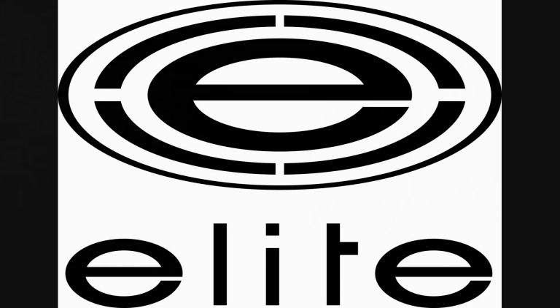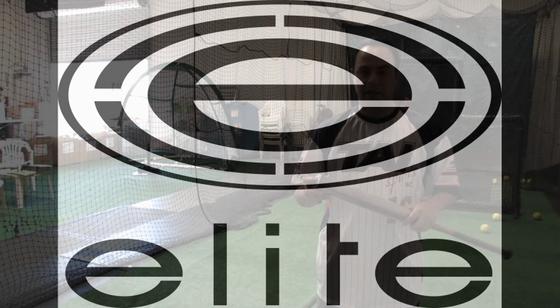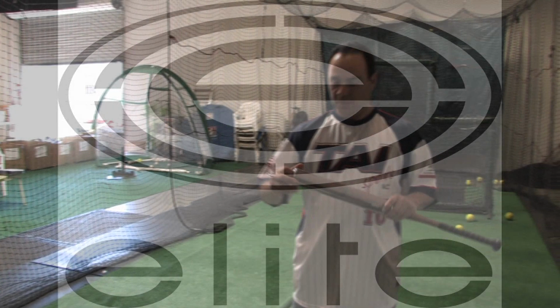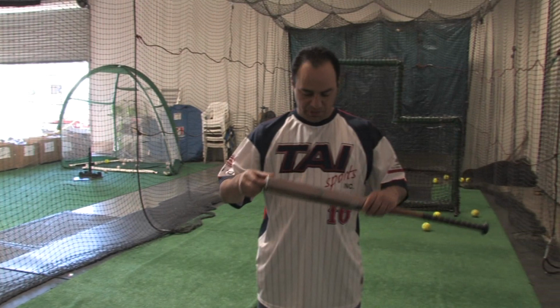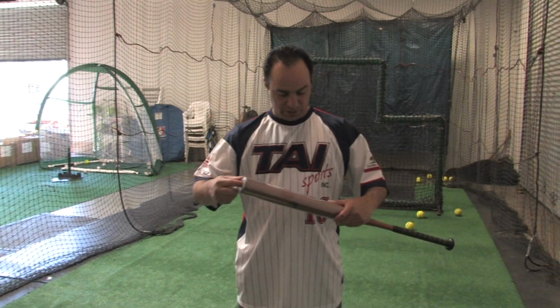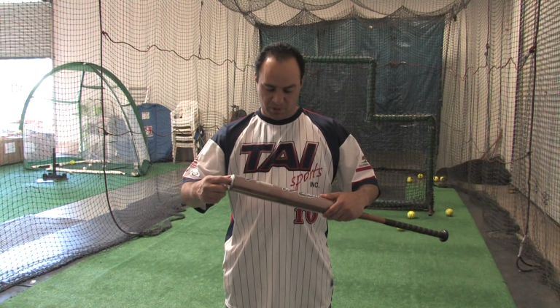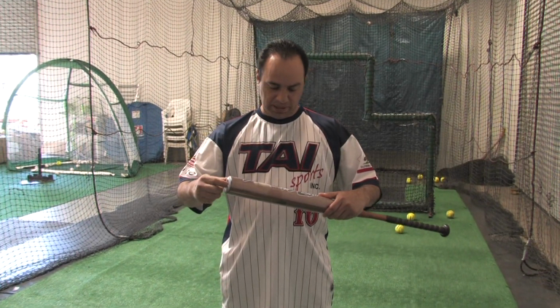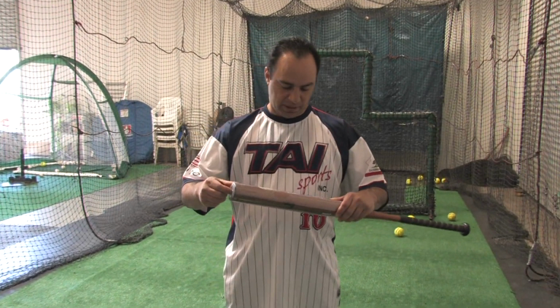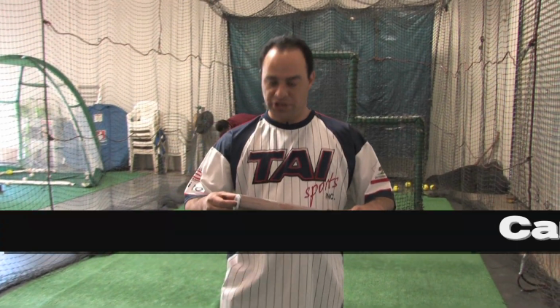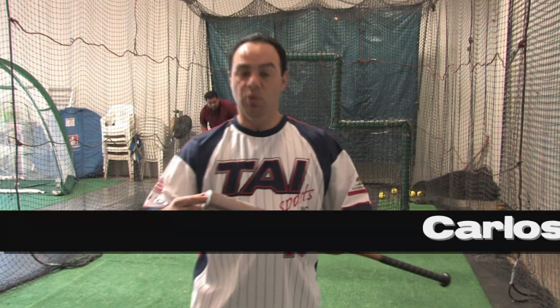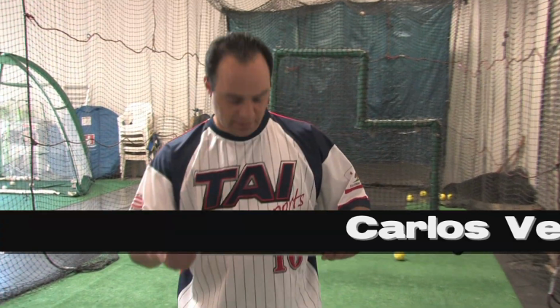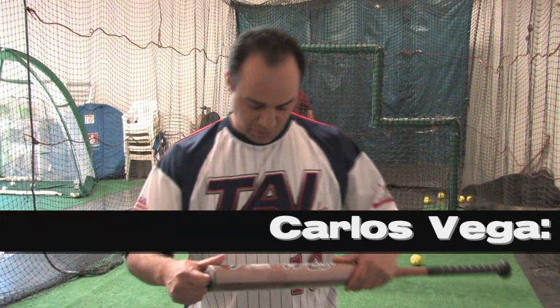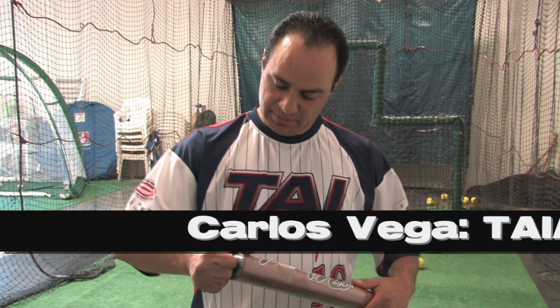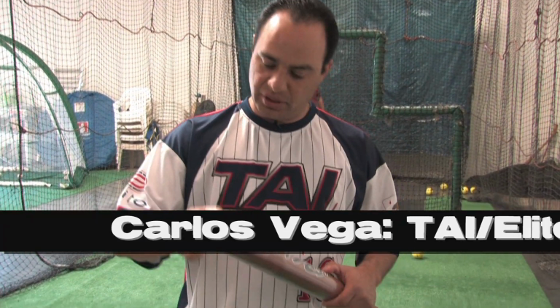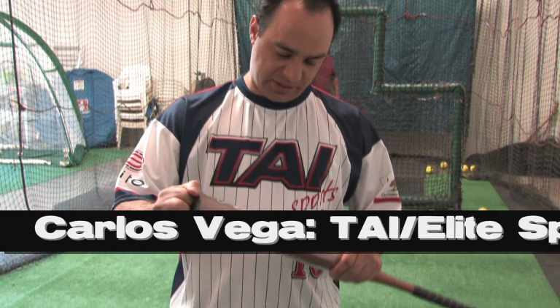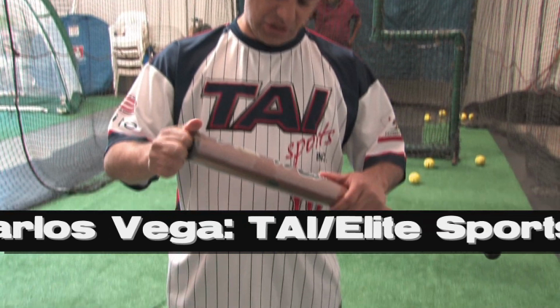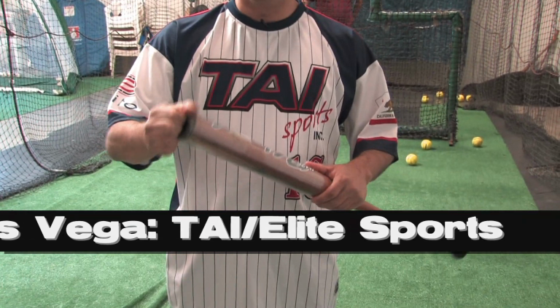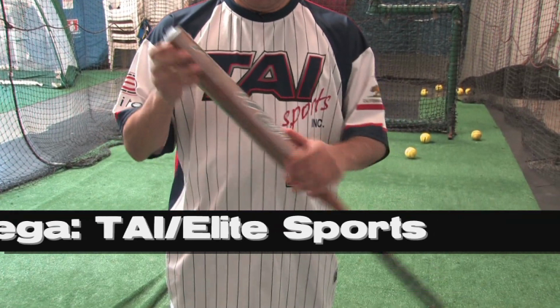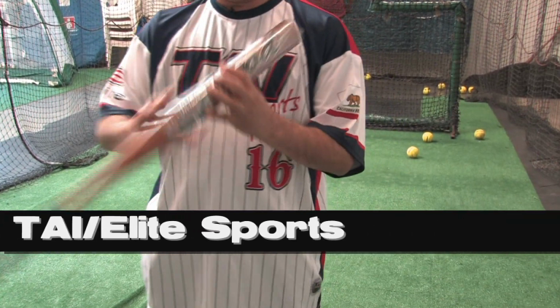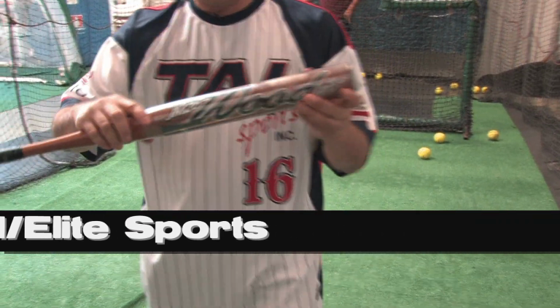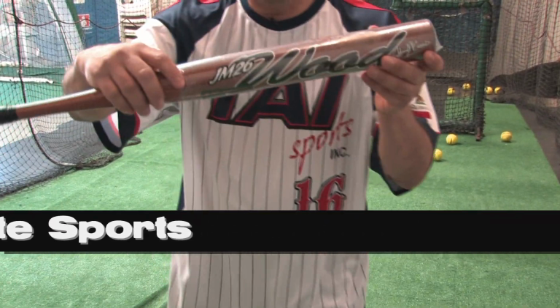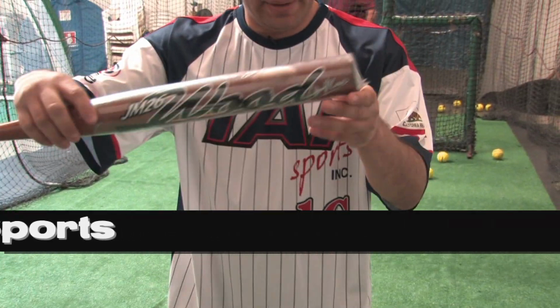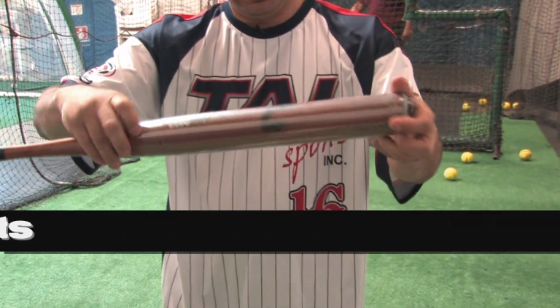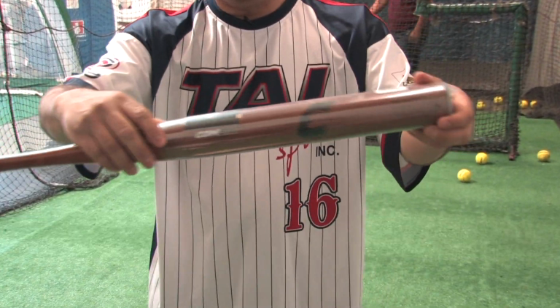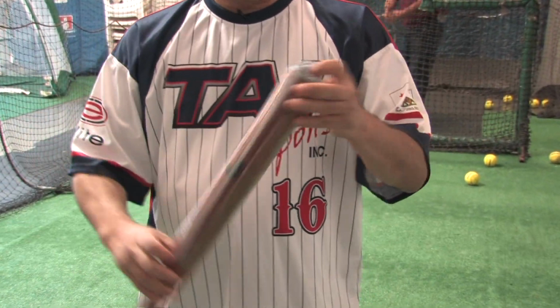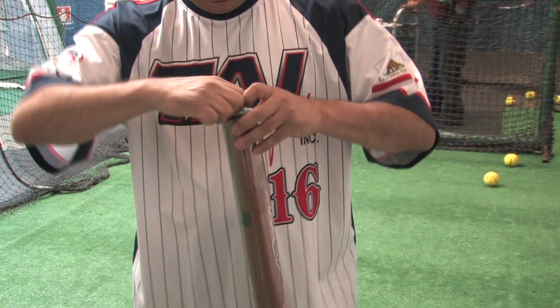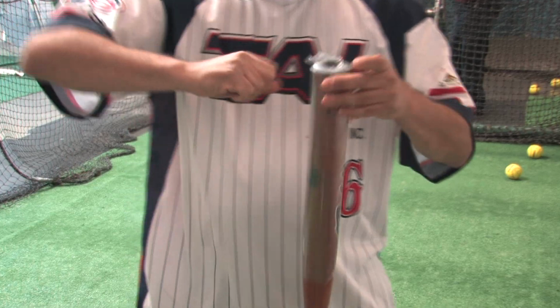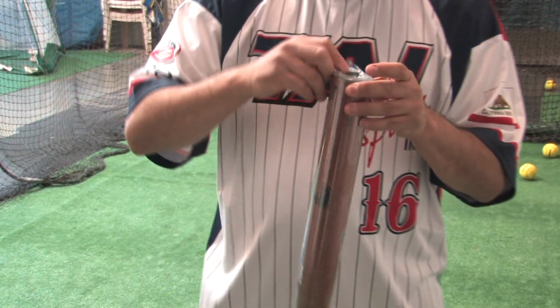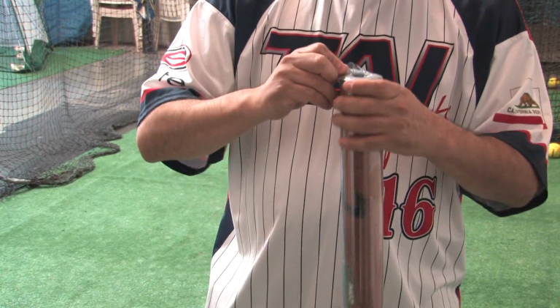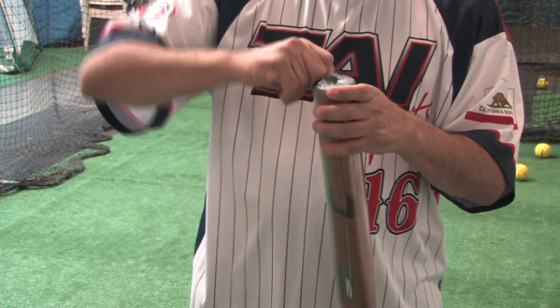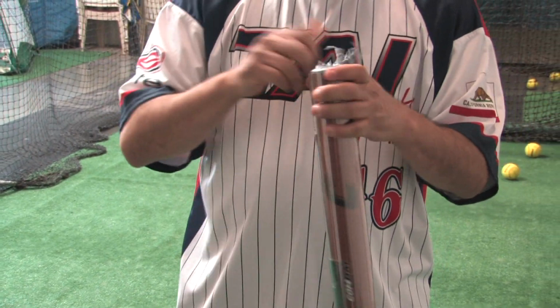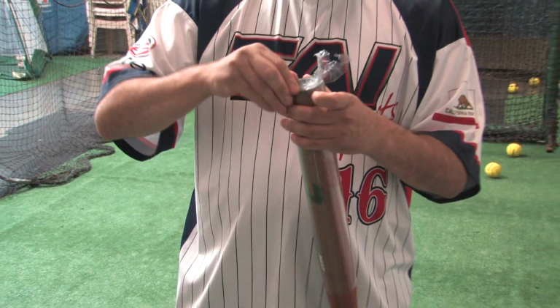Hey guys, today we got in the J-Mac wood bat — I'm sorry, the J-Mac wood bat, not the Derby Boy — it's Combat's new wood bat. Taking it out of the wrapper, we're going to do some testing.